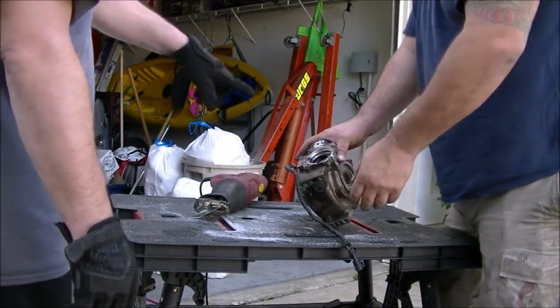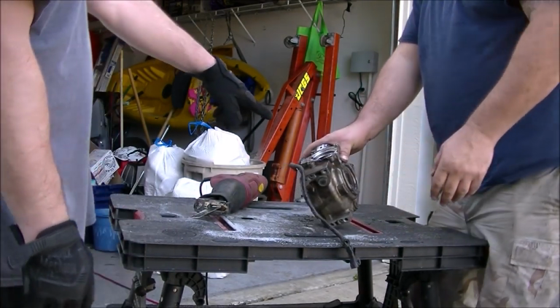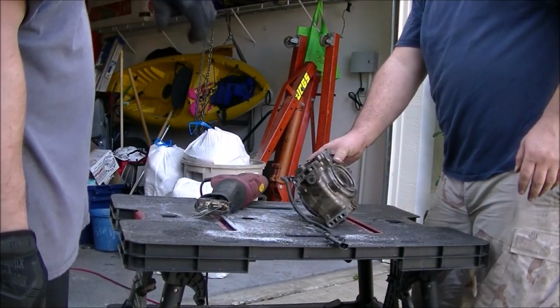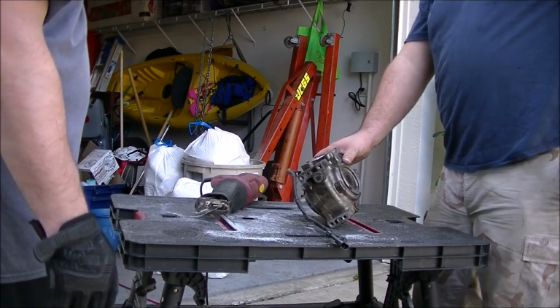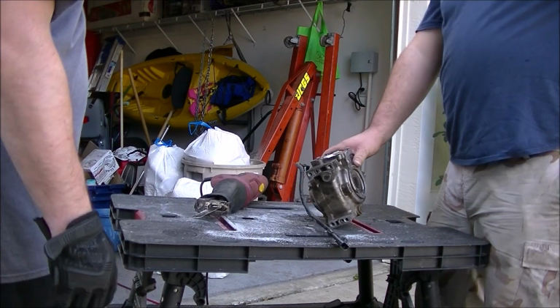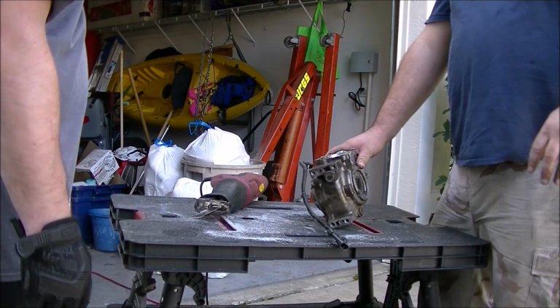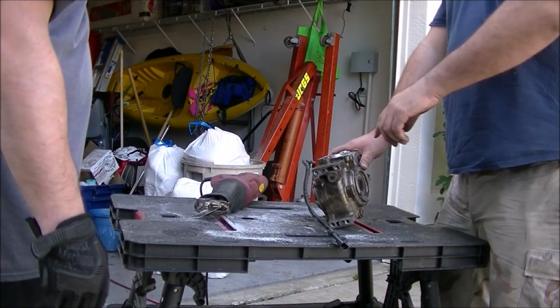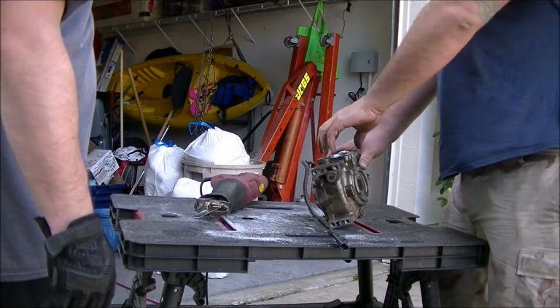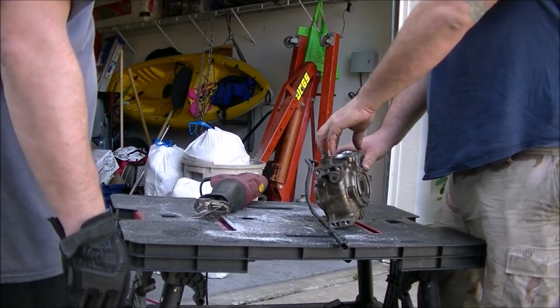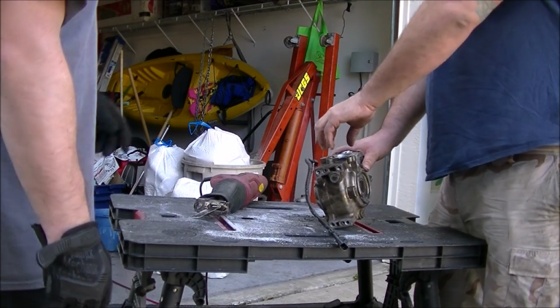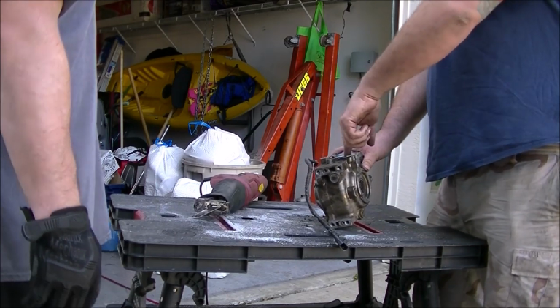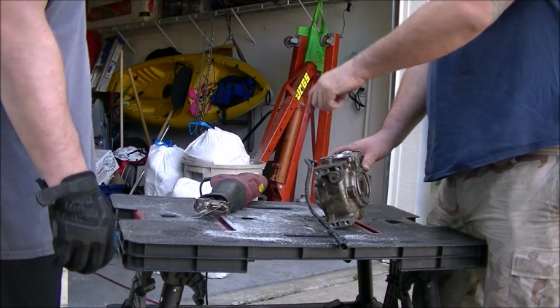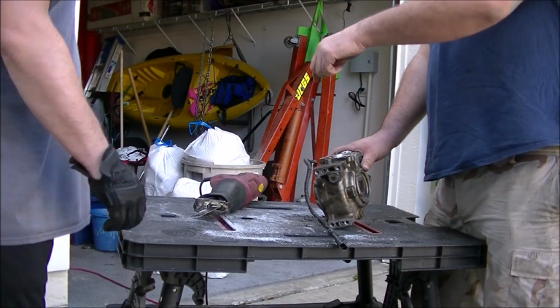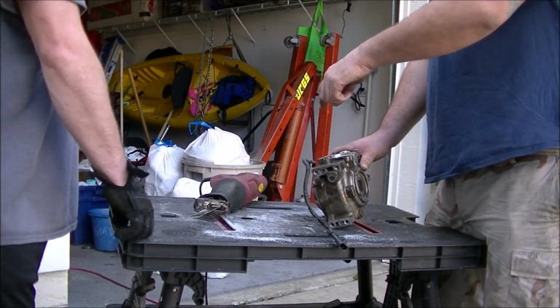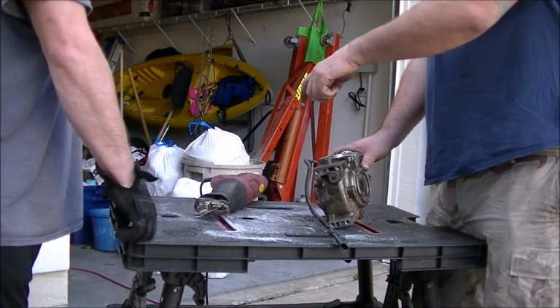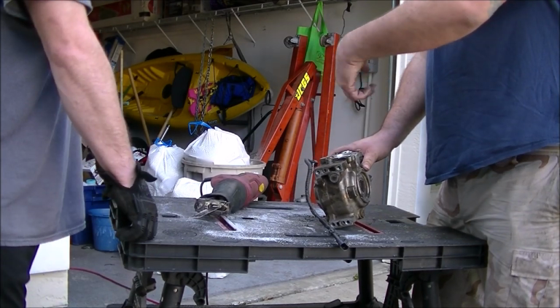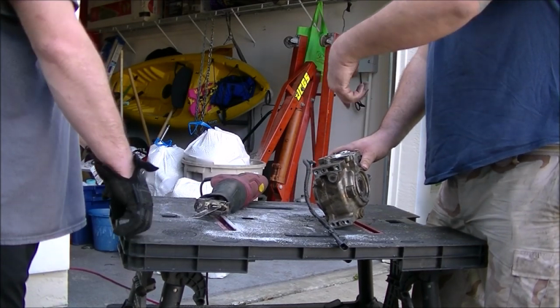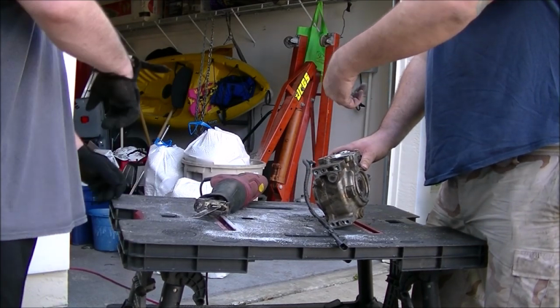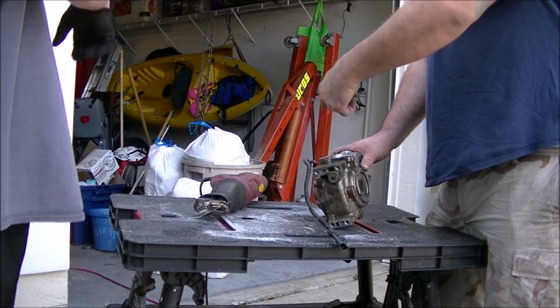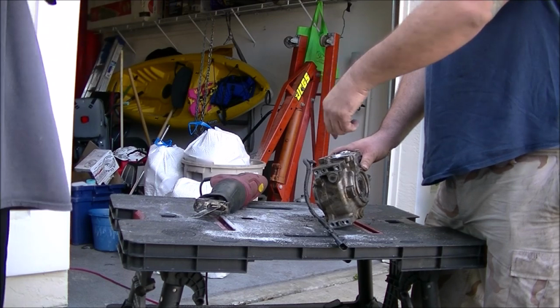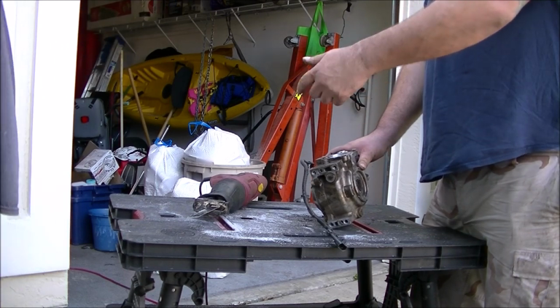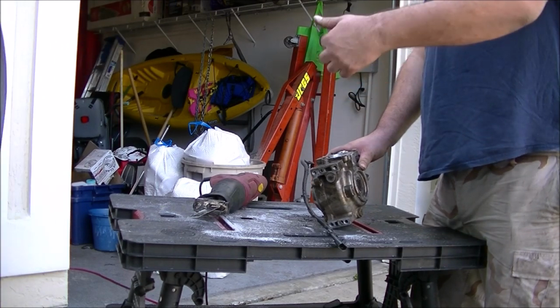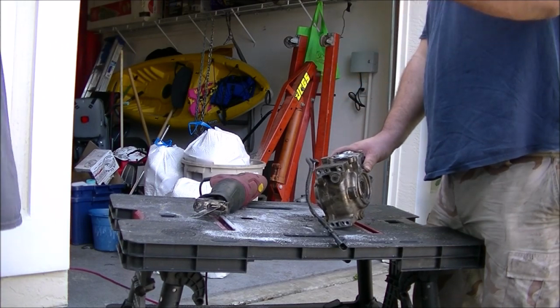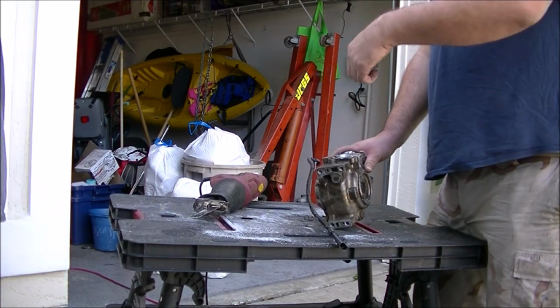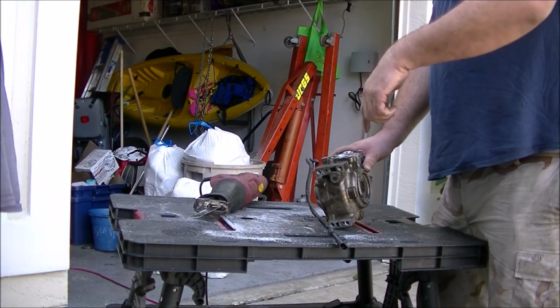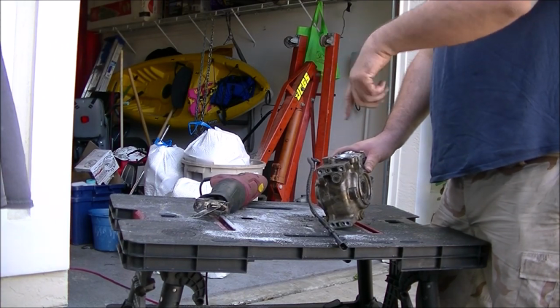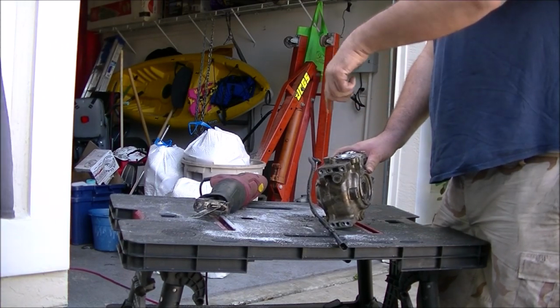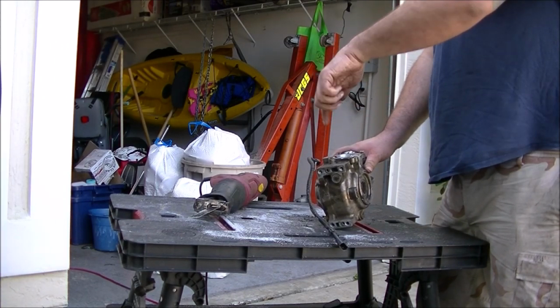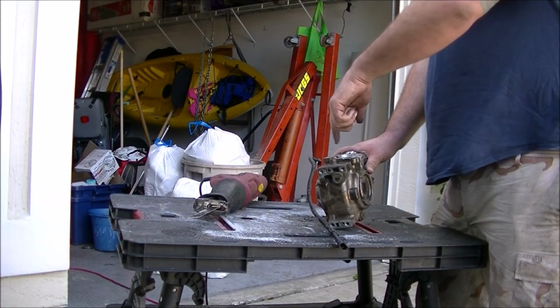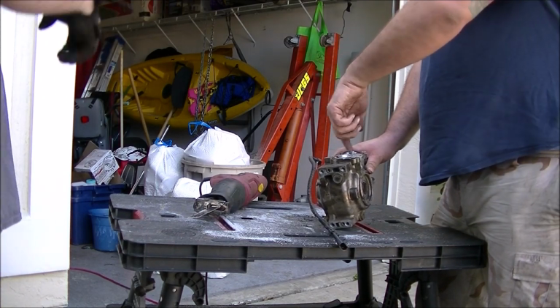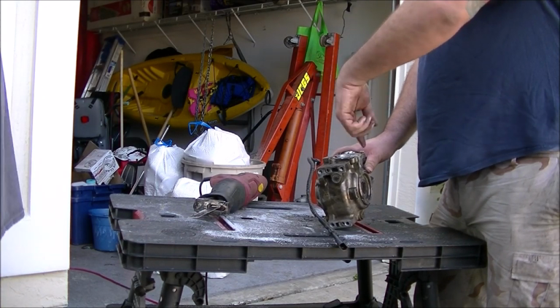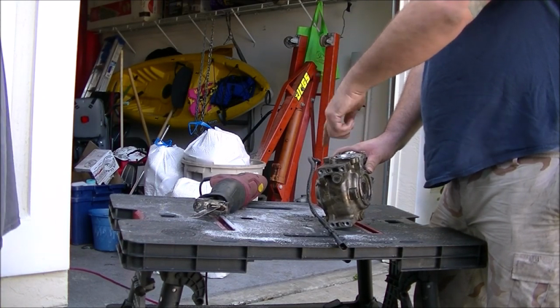This is the old one — this is the one that broke. This cover broke and let the pinion pop out. Destroyed it. The driveshaft spins no matter what you're doing.